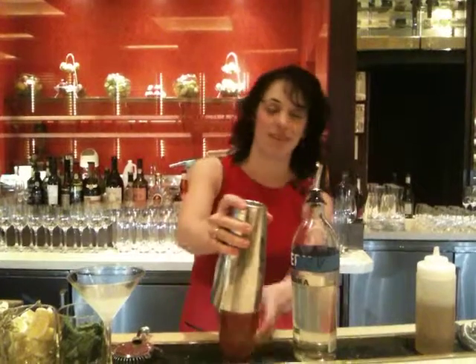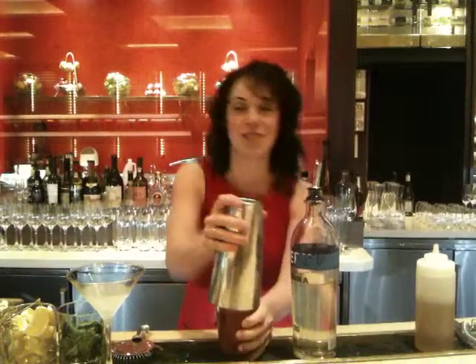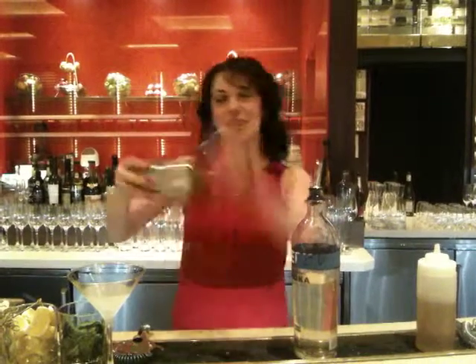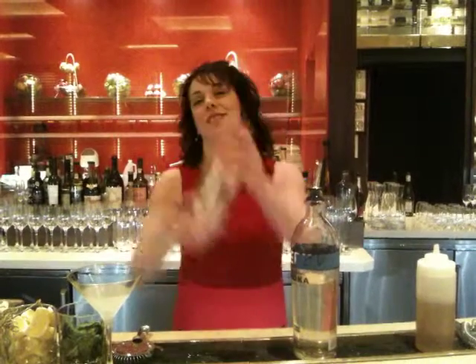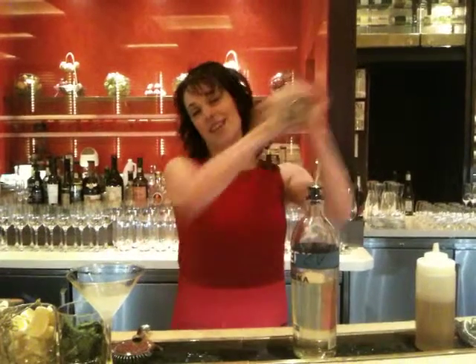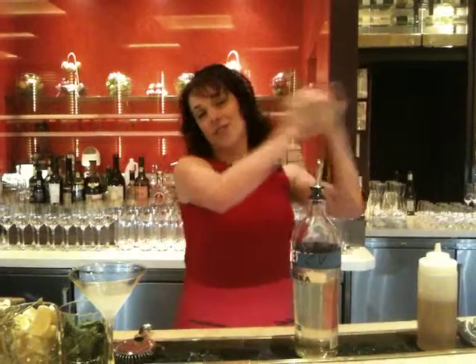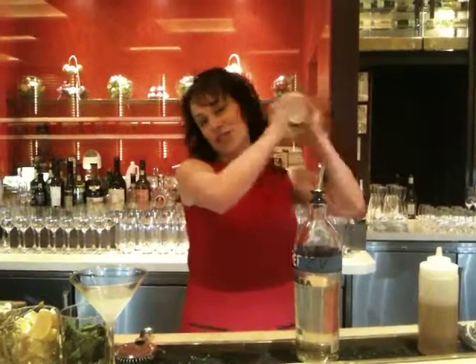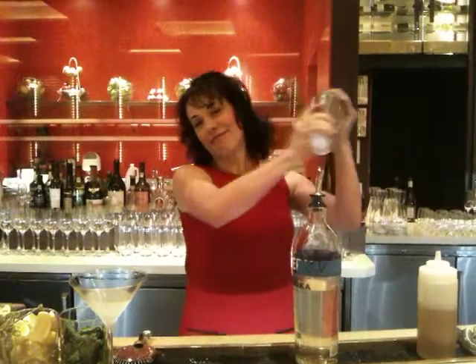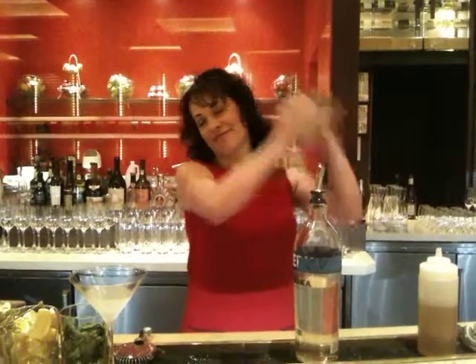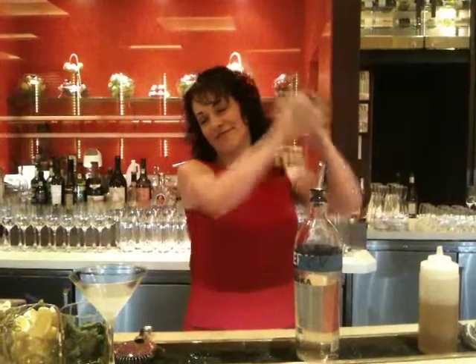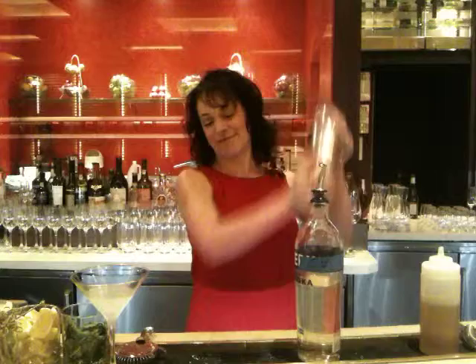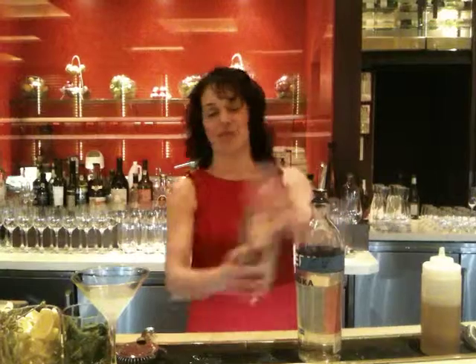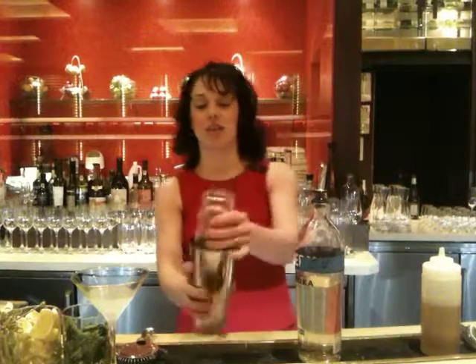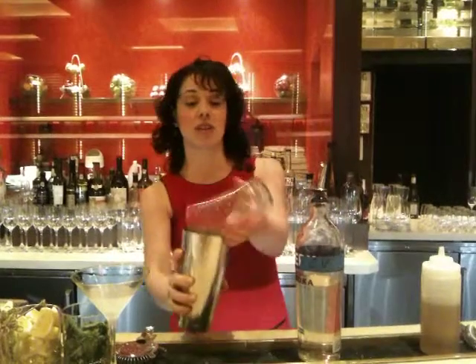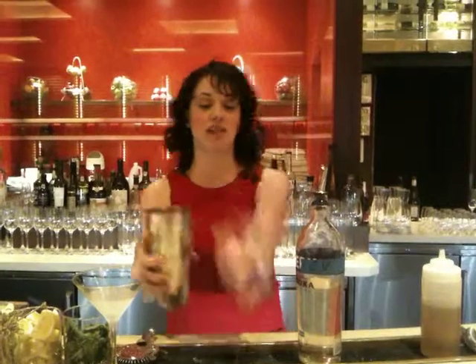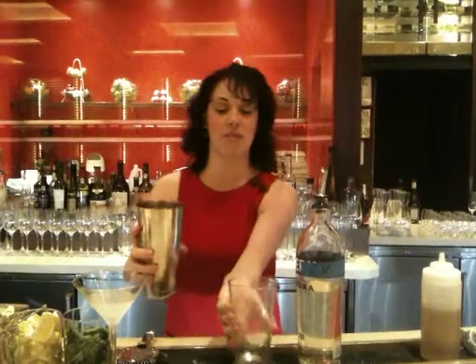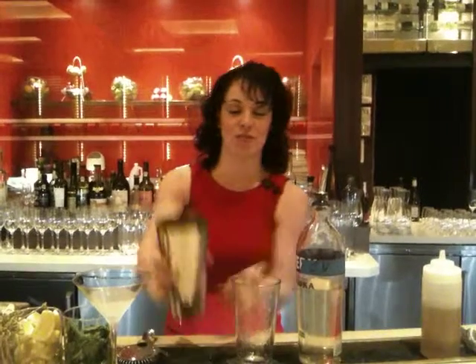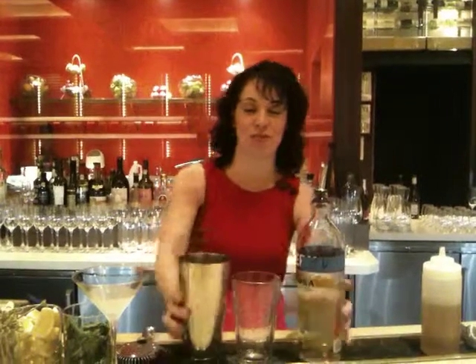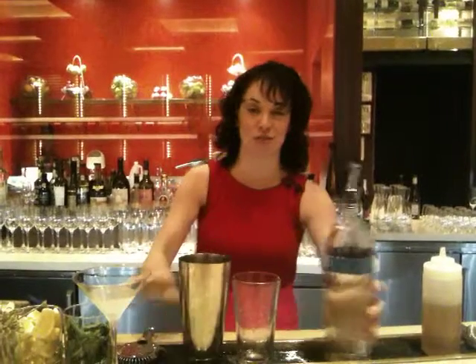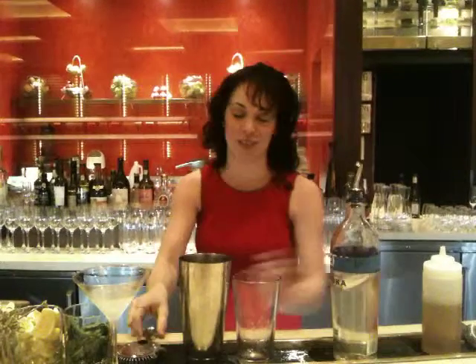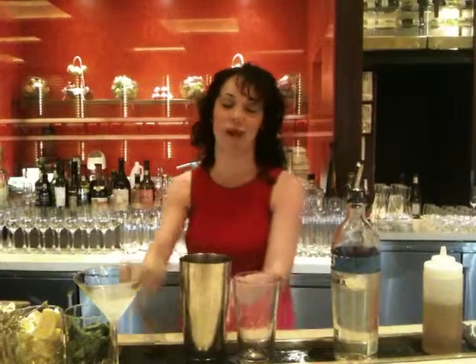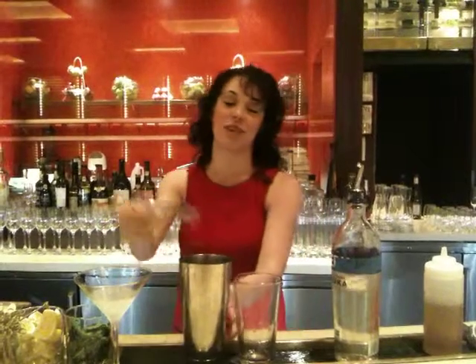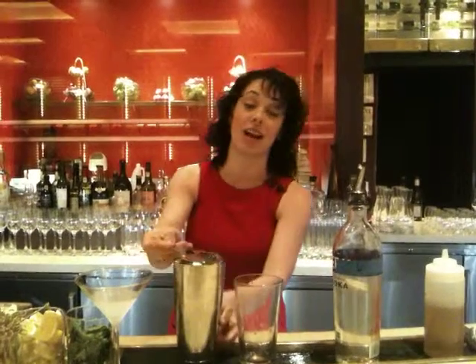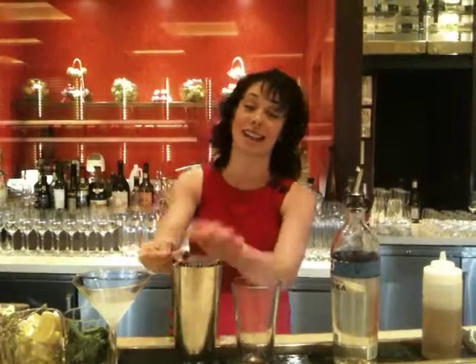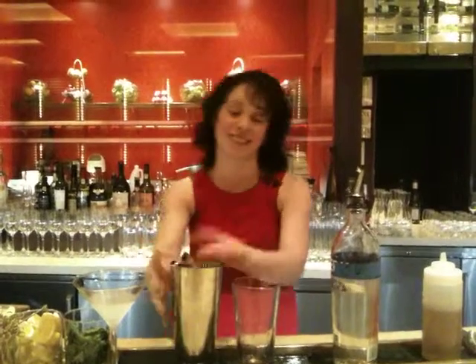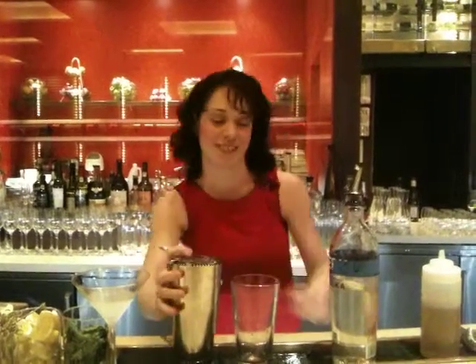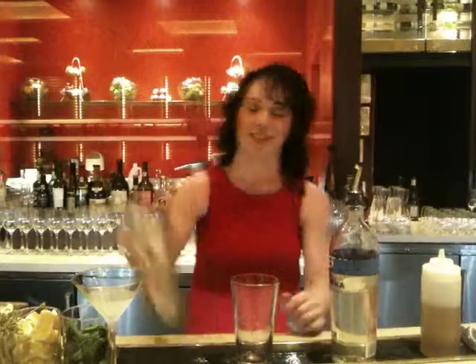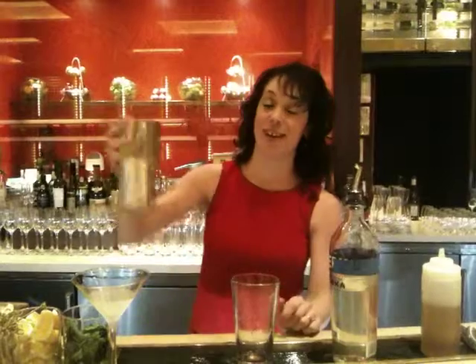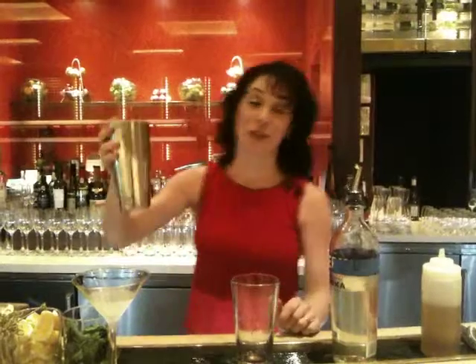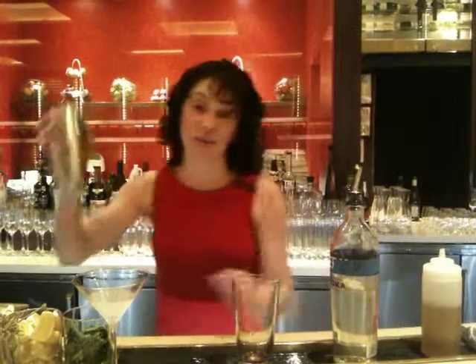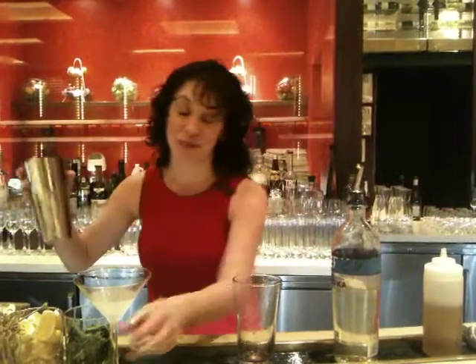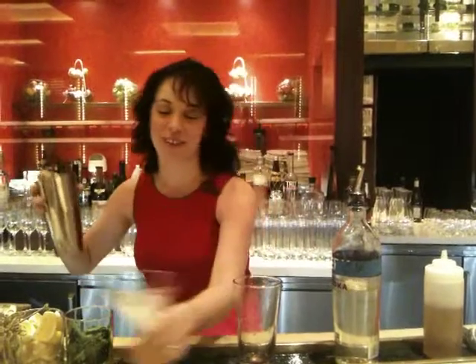Place it in a shaker and give it a good shake. This drink has some extra nutritional value — pomegranate is very high in antioxidants. And it also happens to be a beautiful red color.